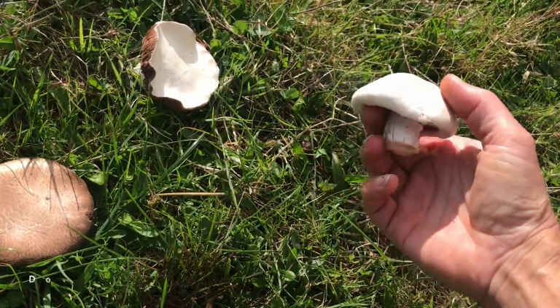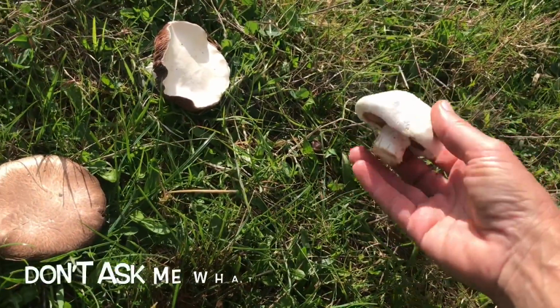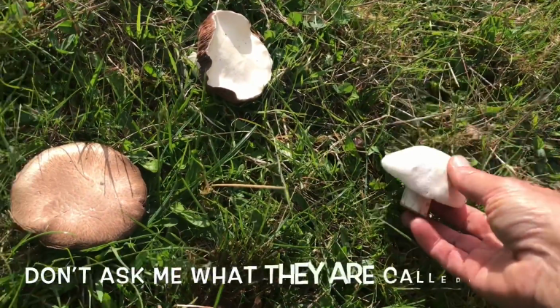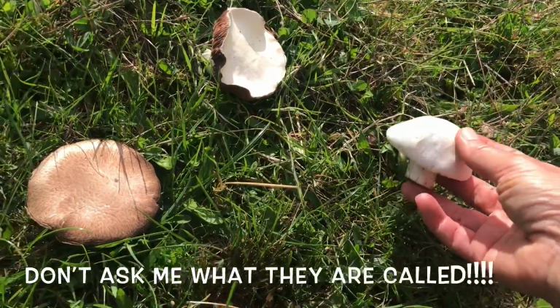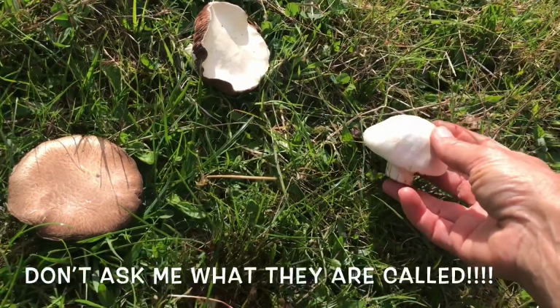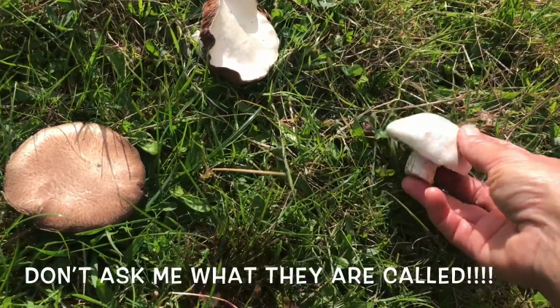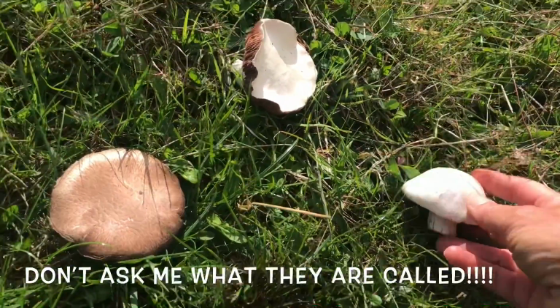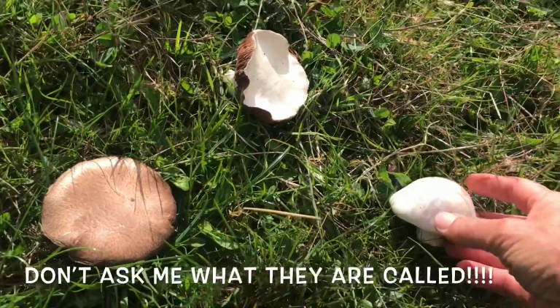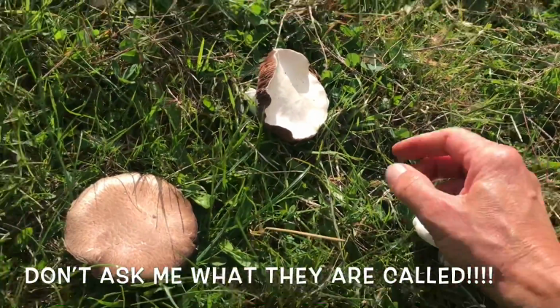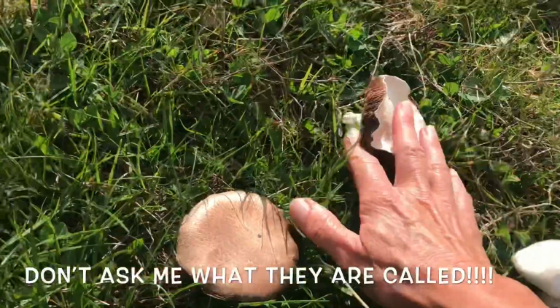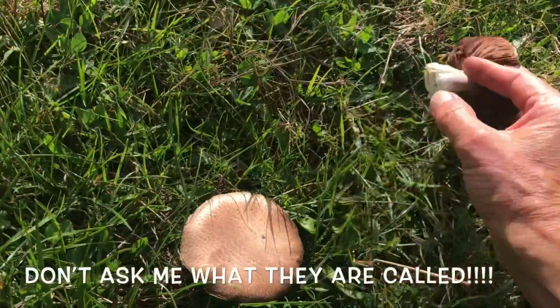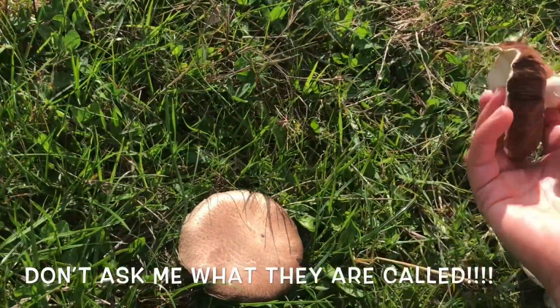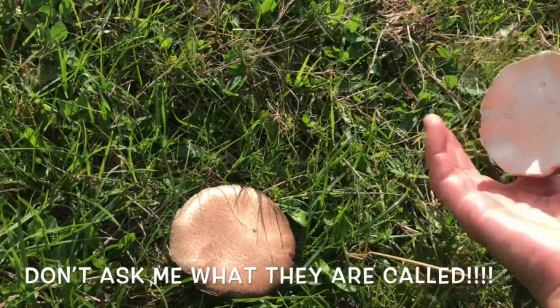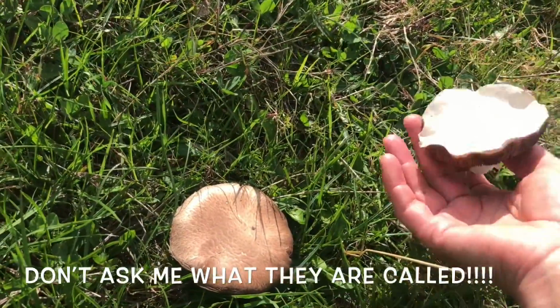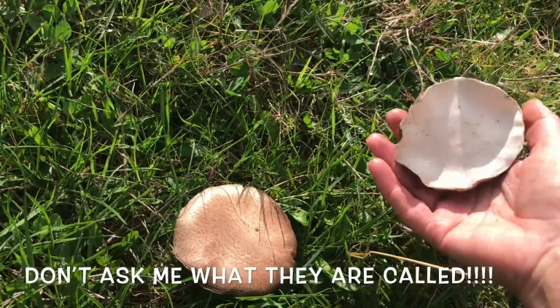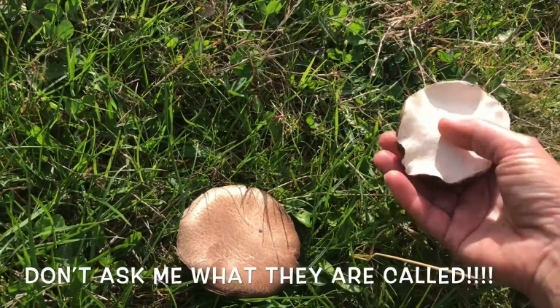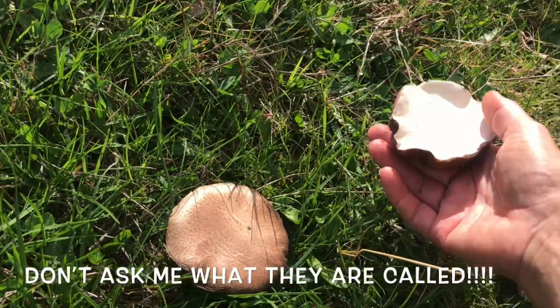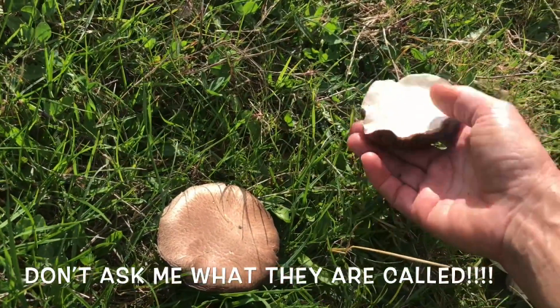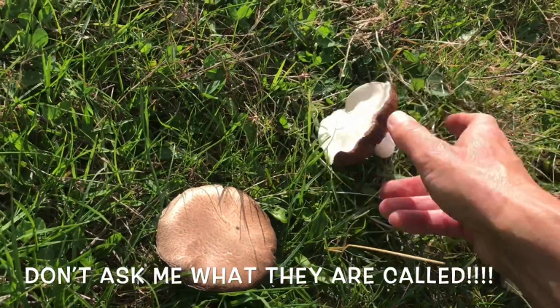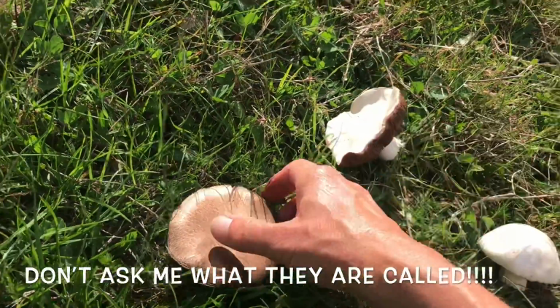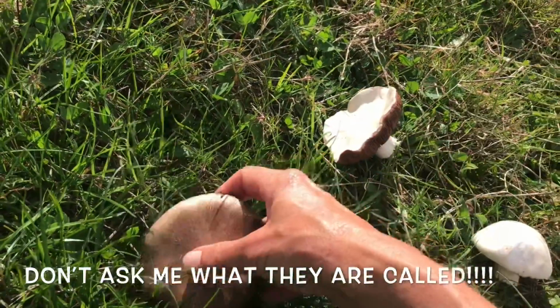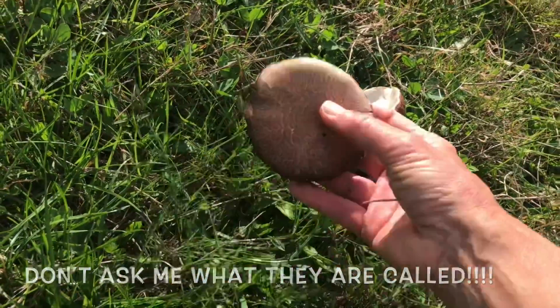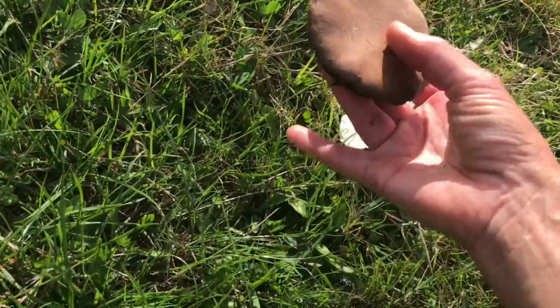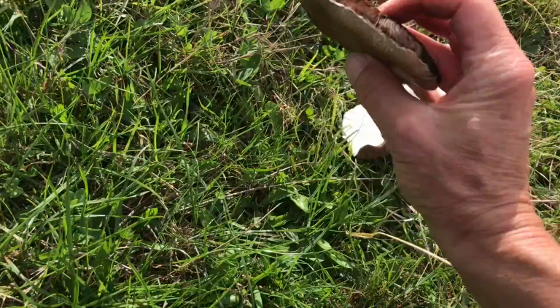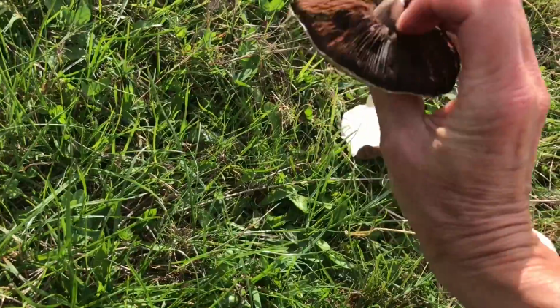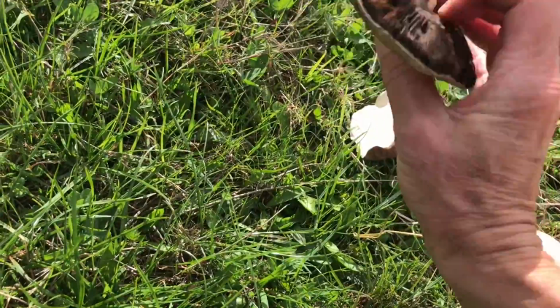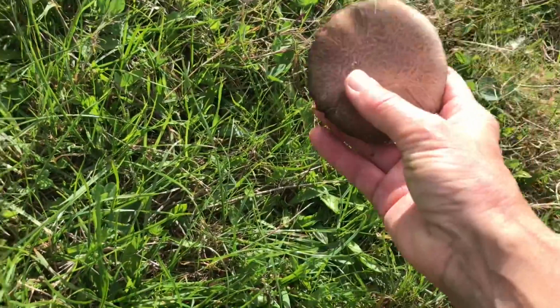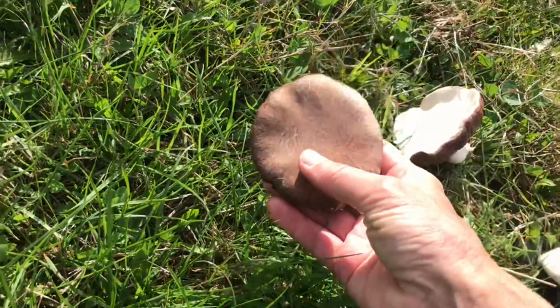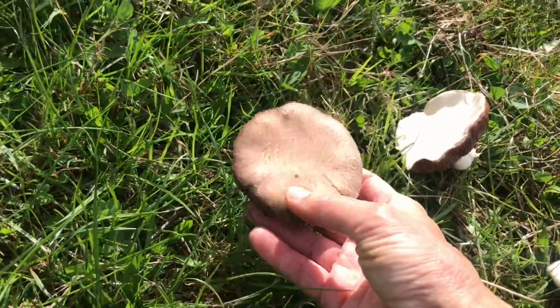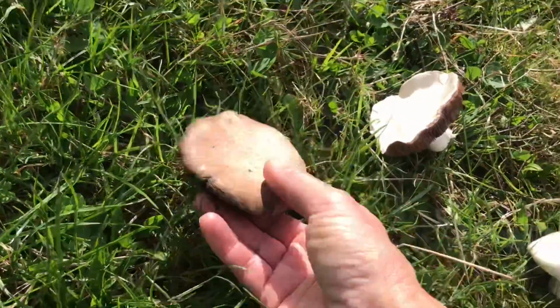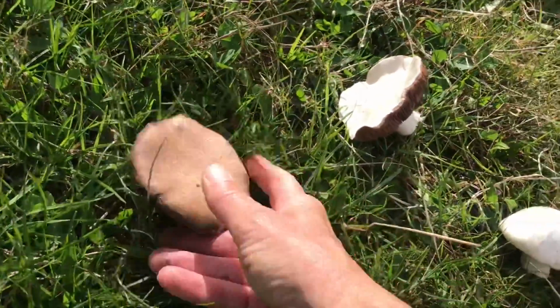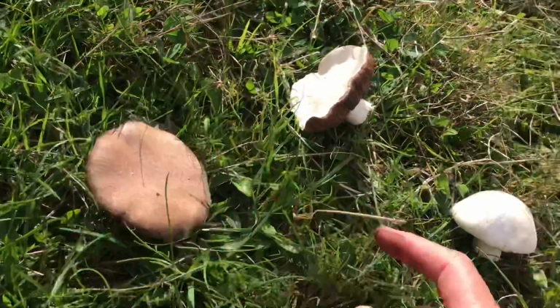We've got the button kind of one, like you get in the shops. These flat ones are also pretty common. And then these are less common, but I think these are the tastiest — the dark ones.